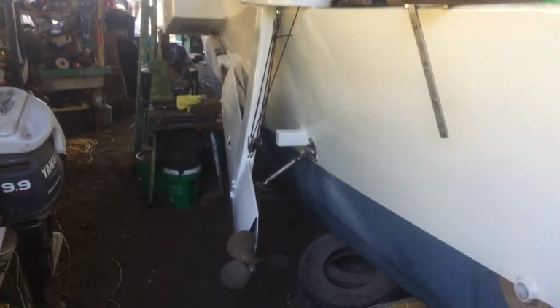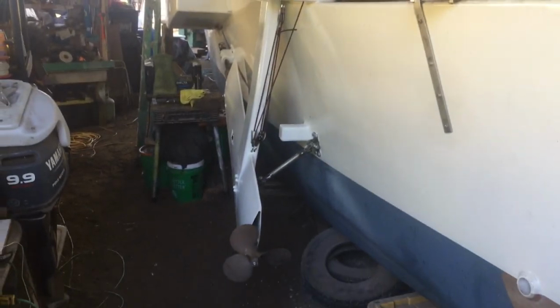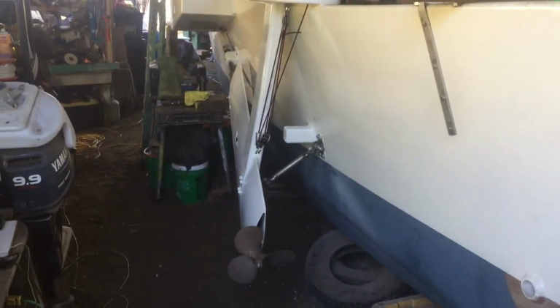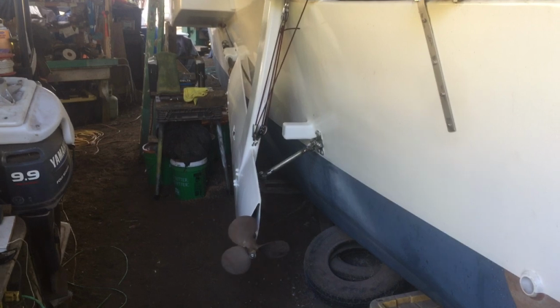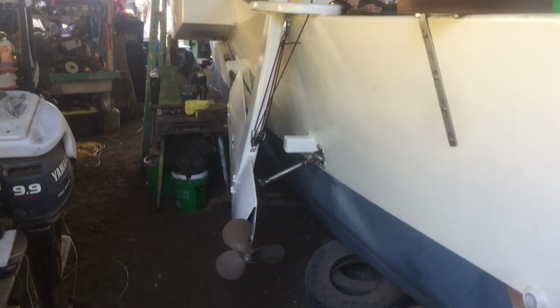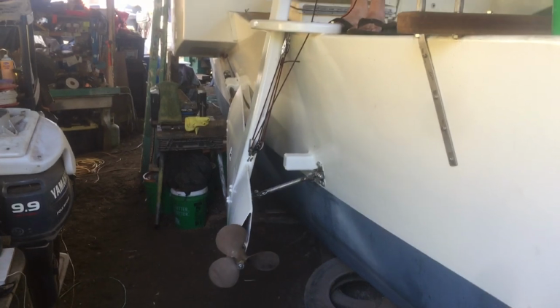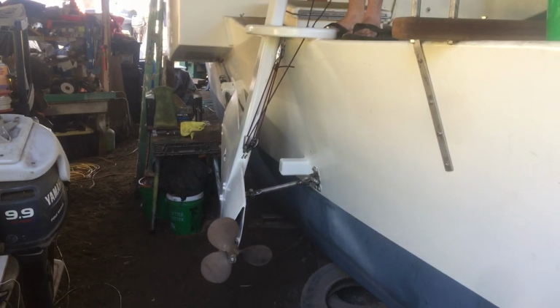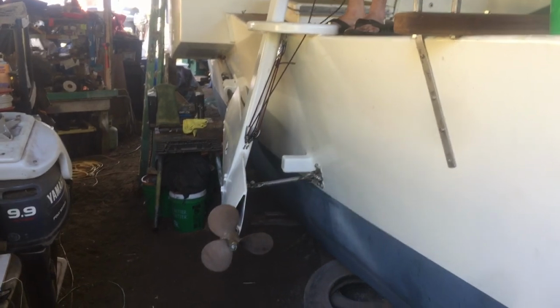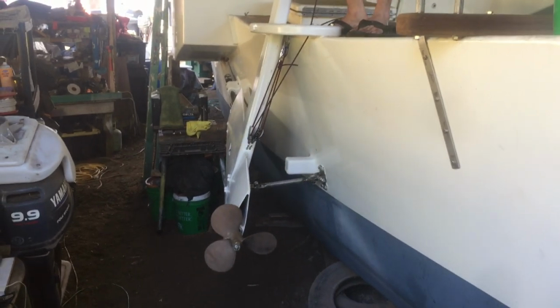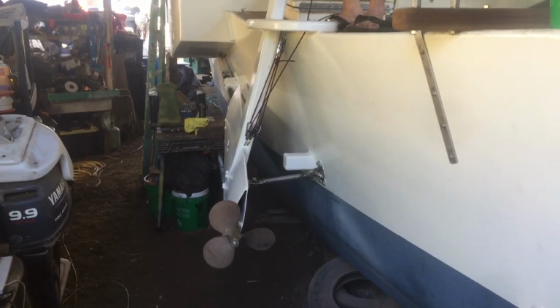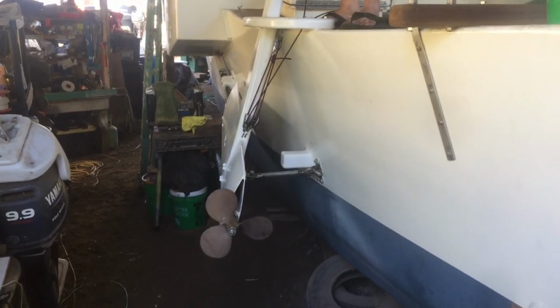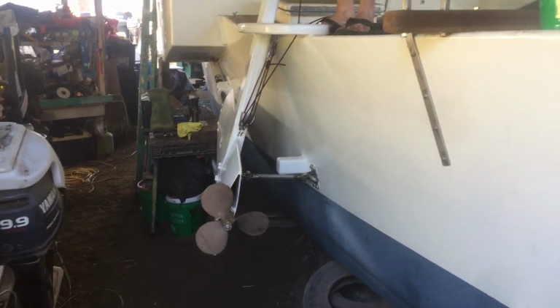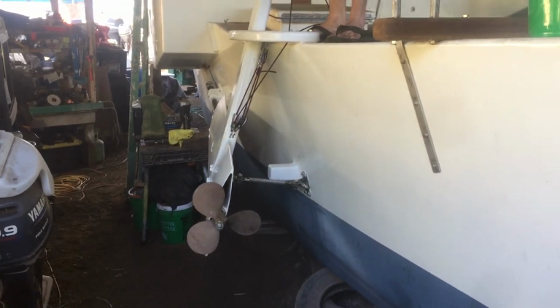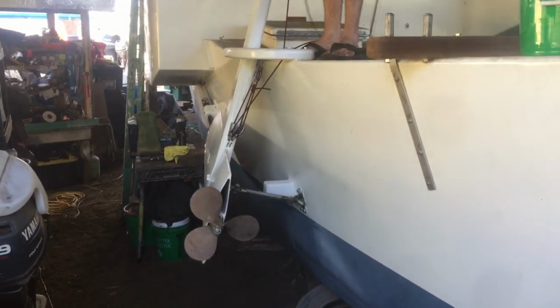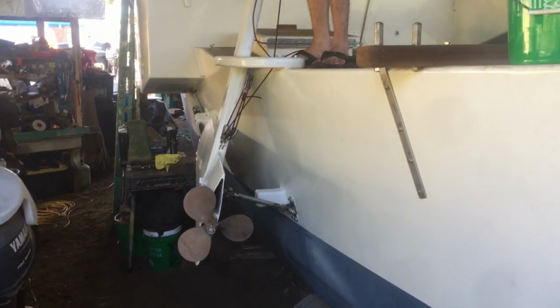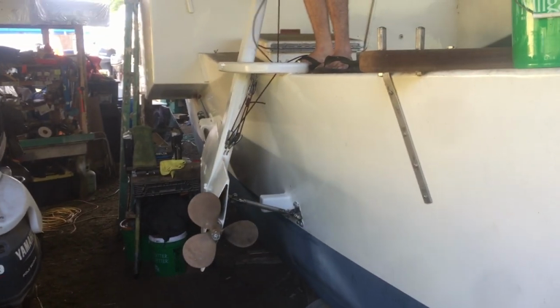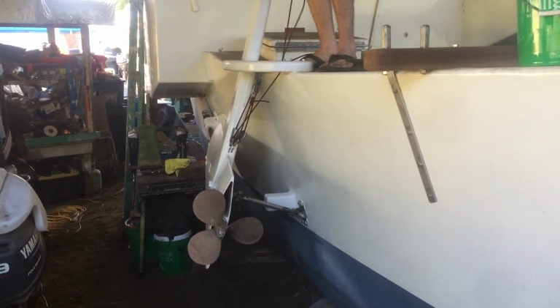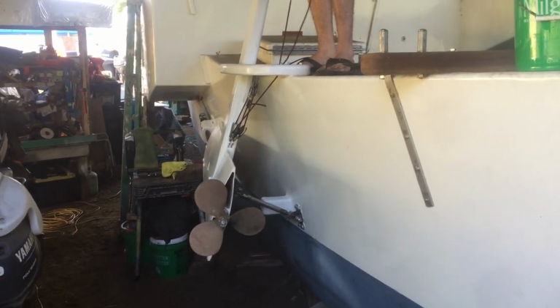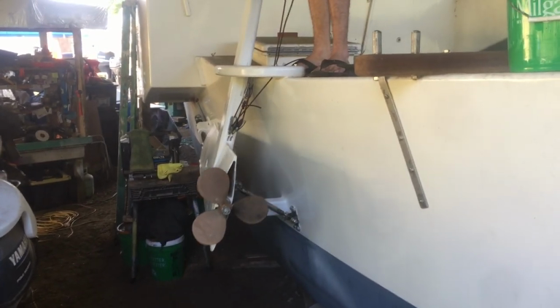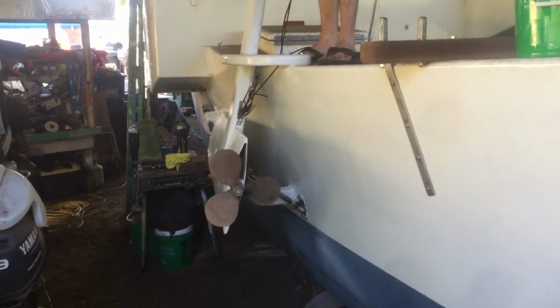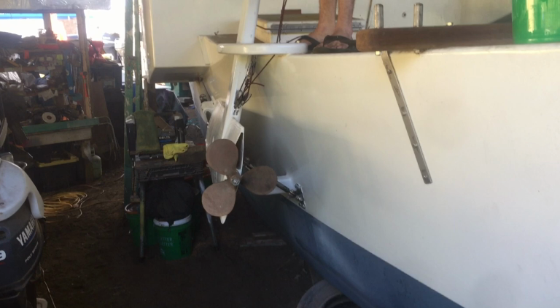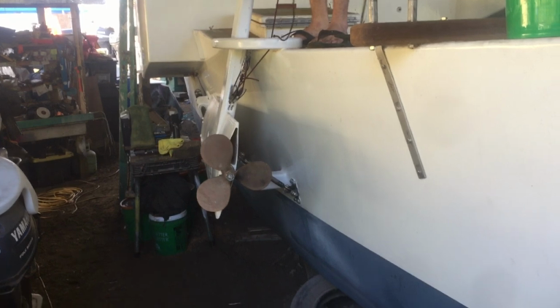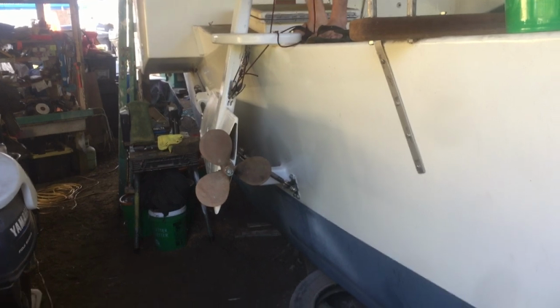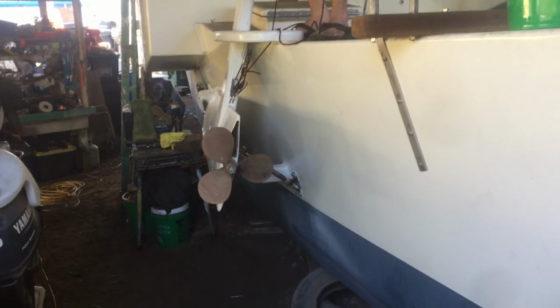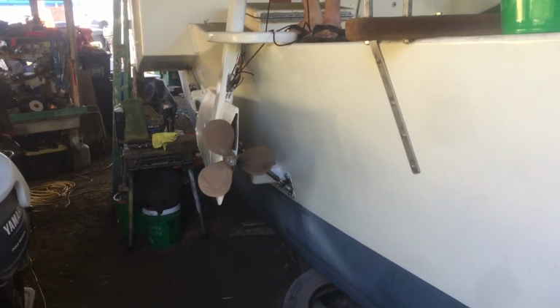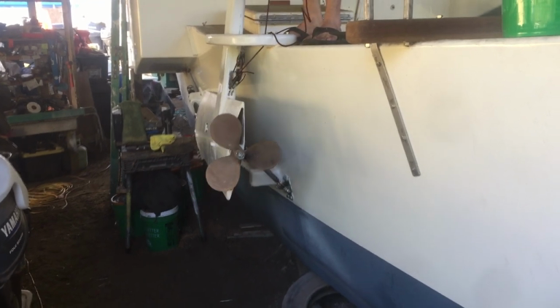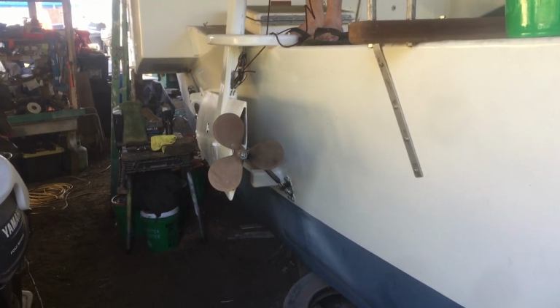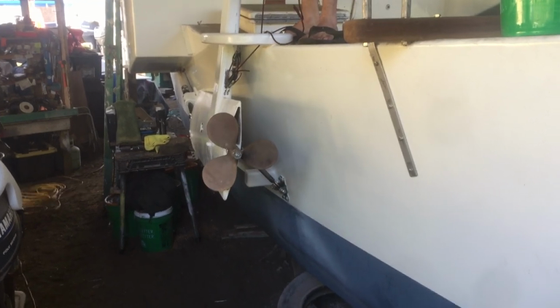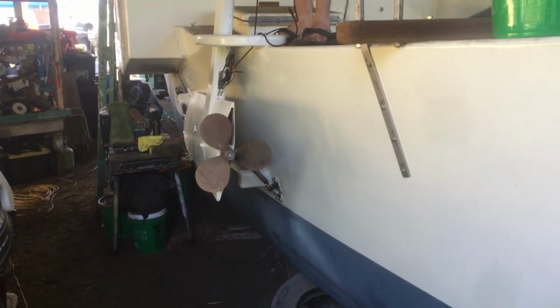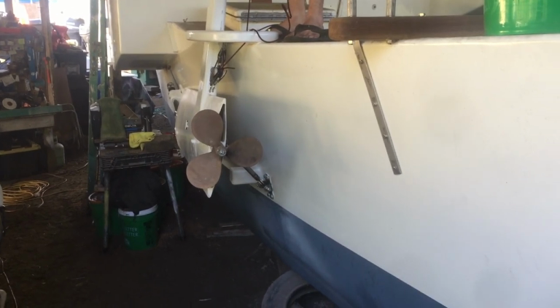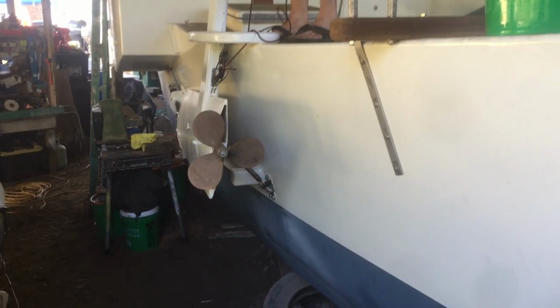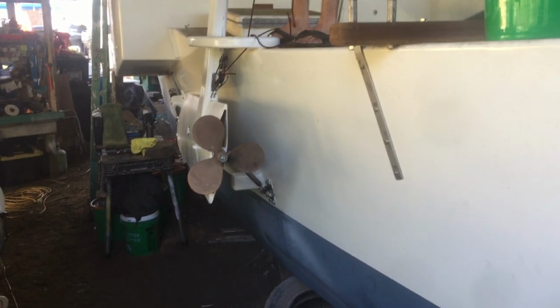And this is how it comes up — completely up out of the water, like that. That's the storage in the up position.